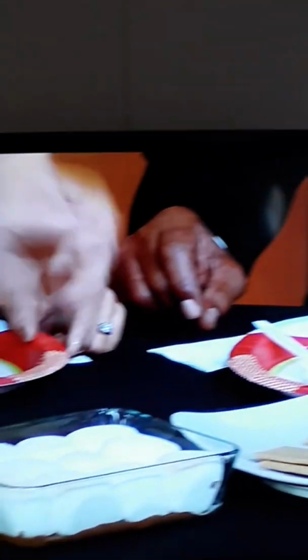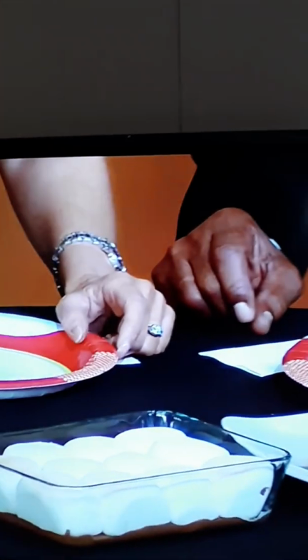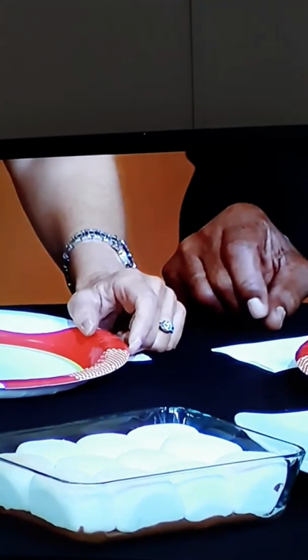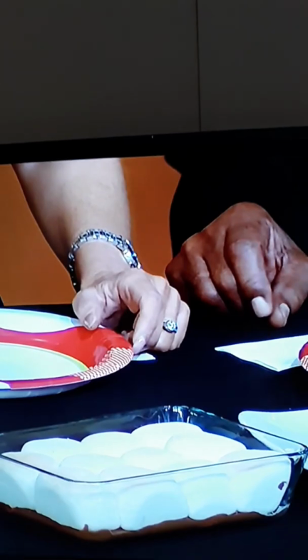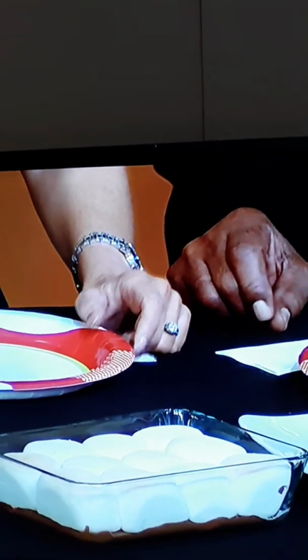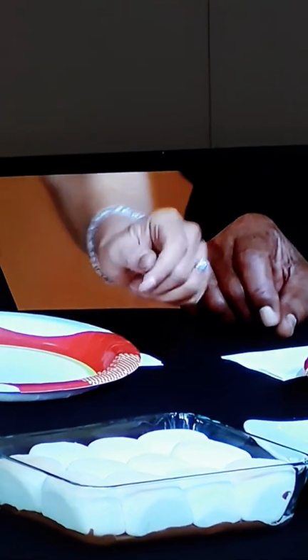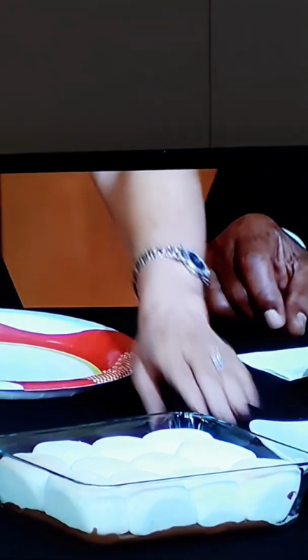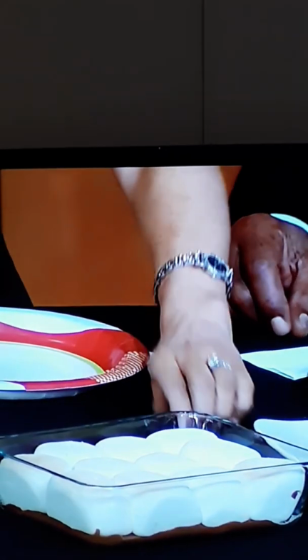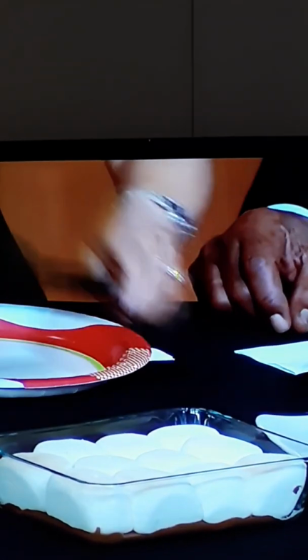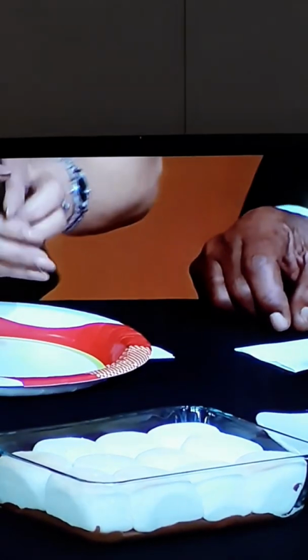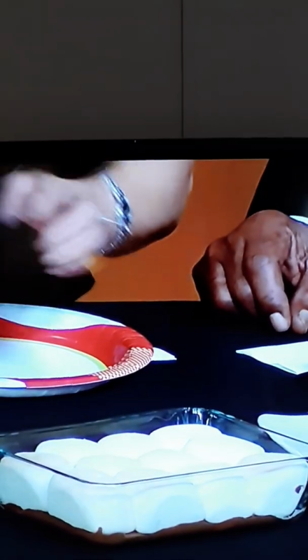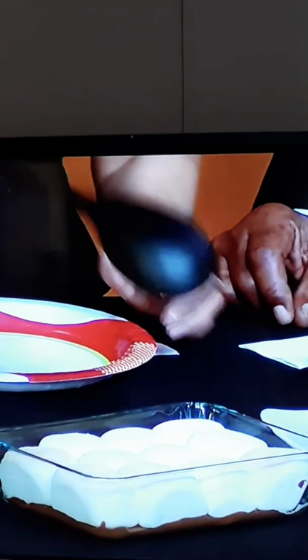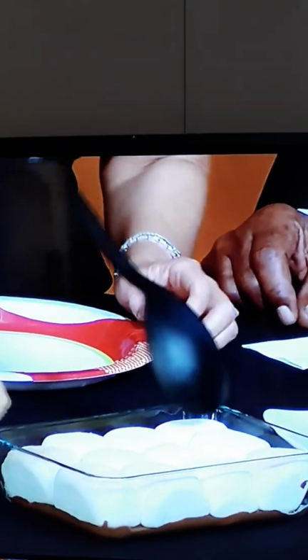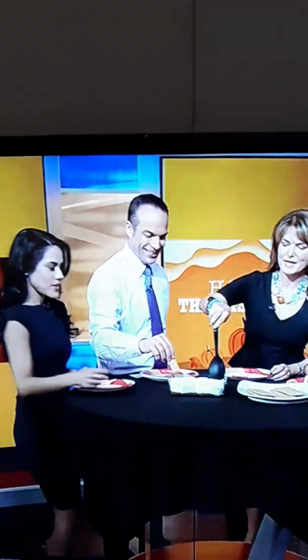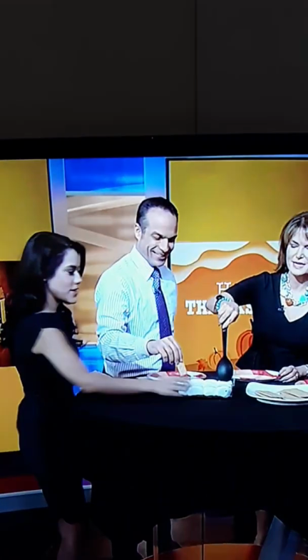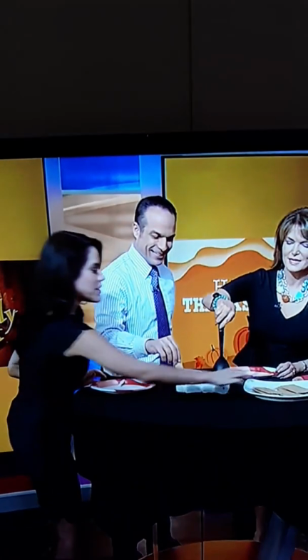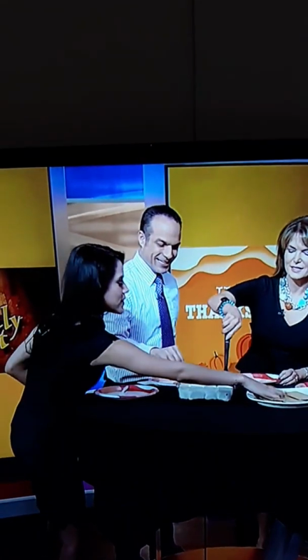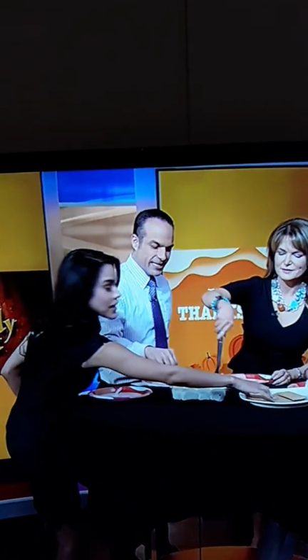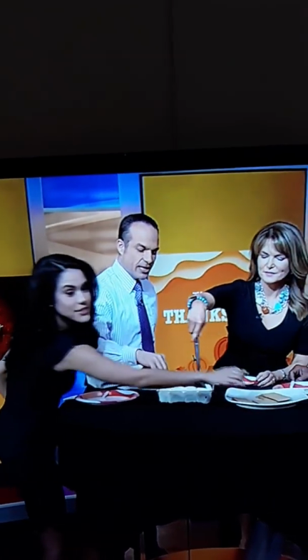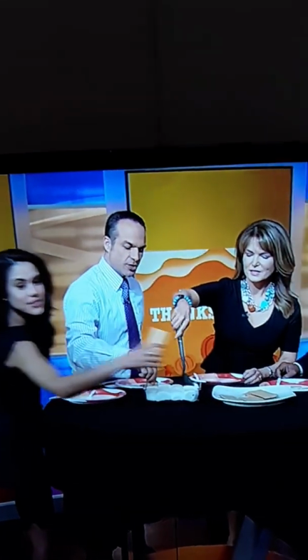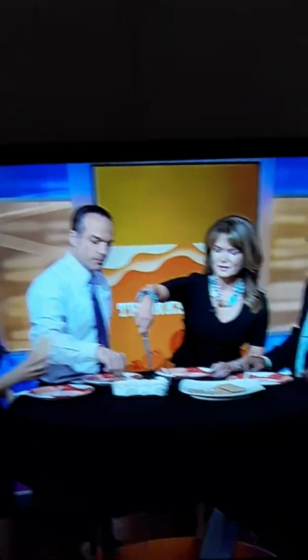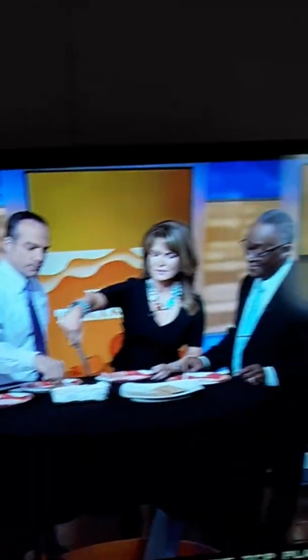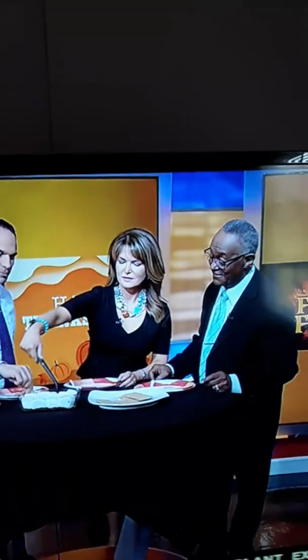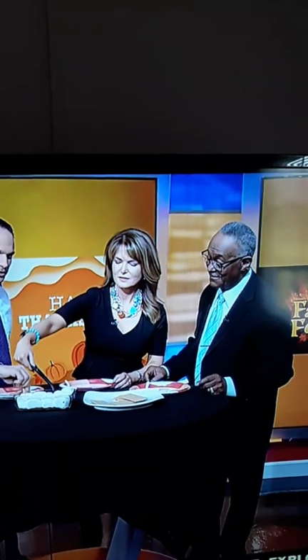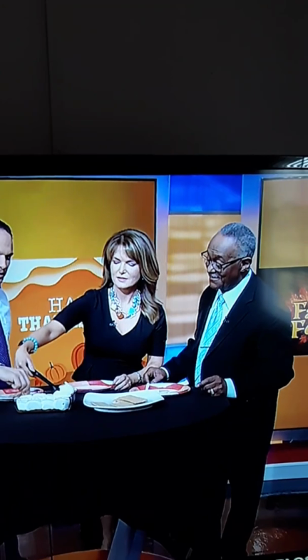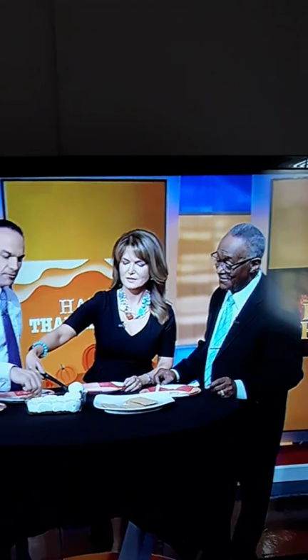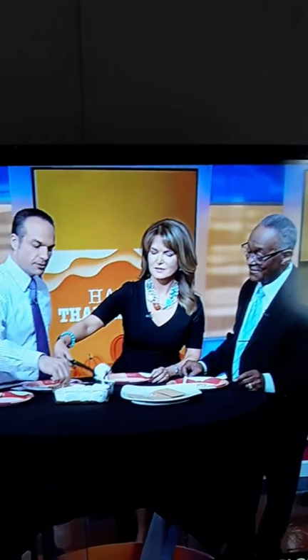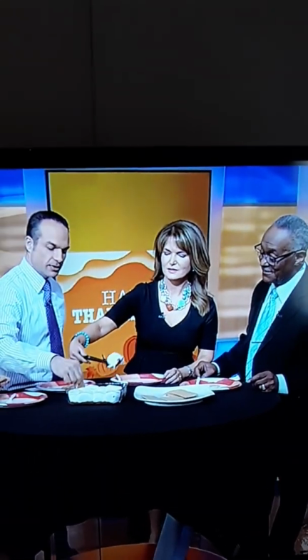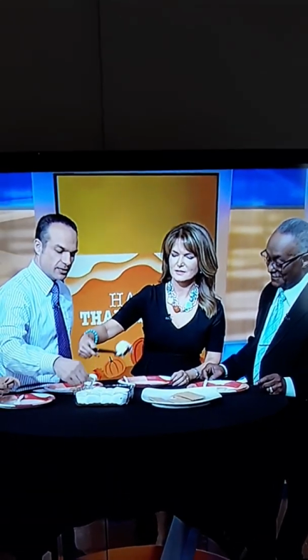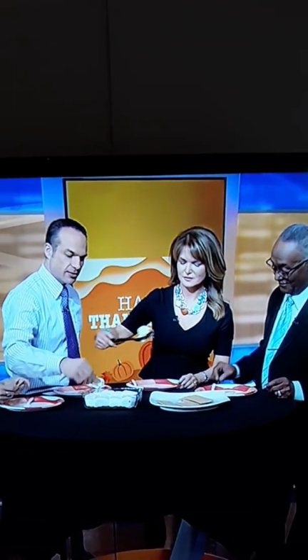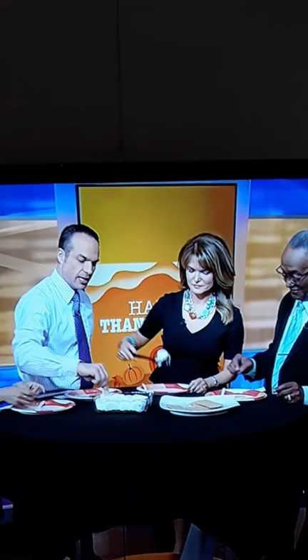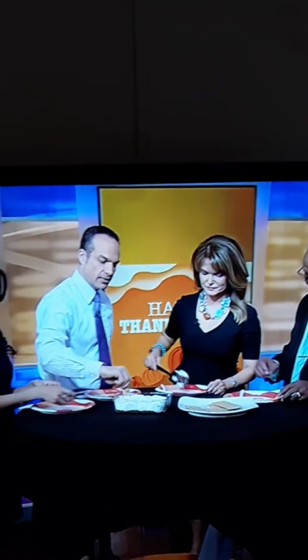It looks amazing. Shall we dip it? They're really hot, so please be careful because it is hot.